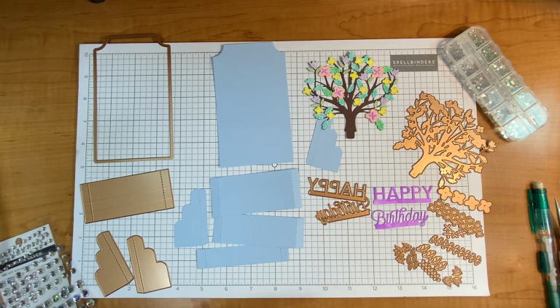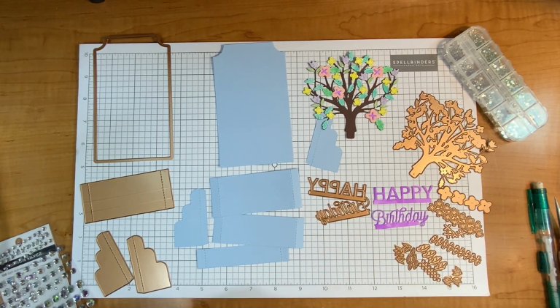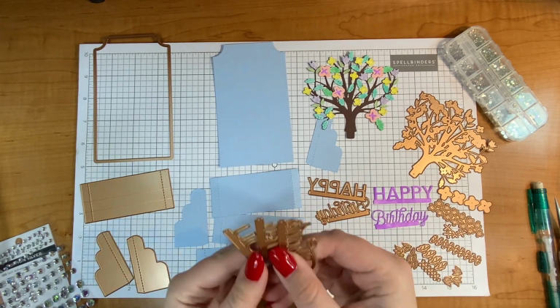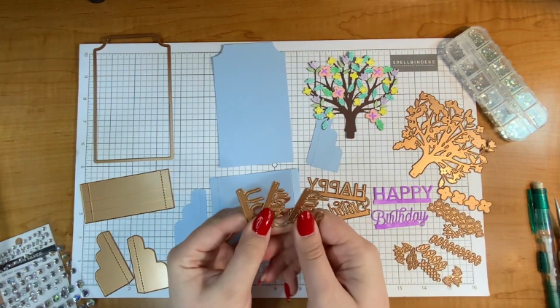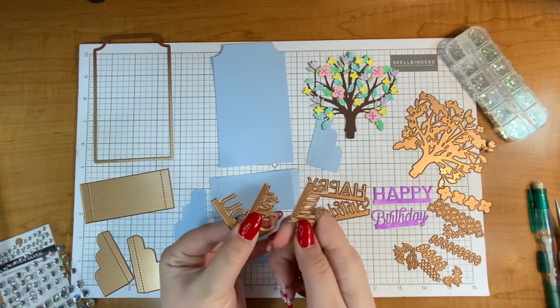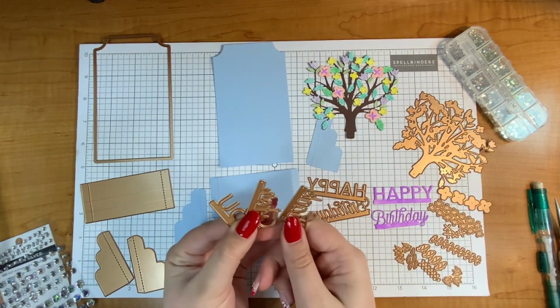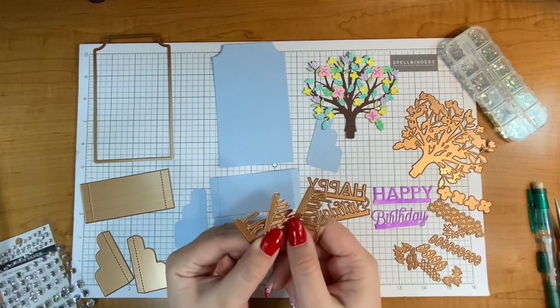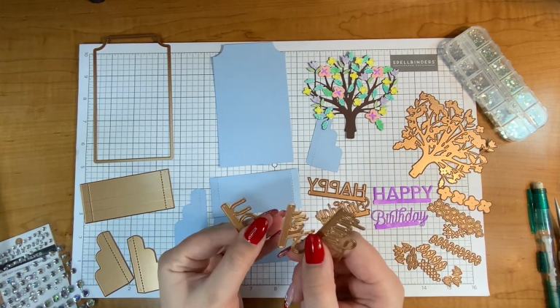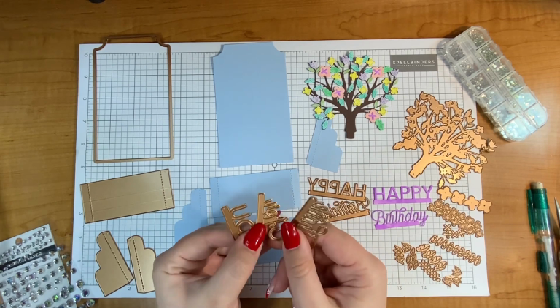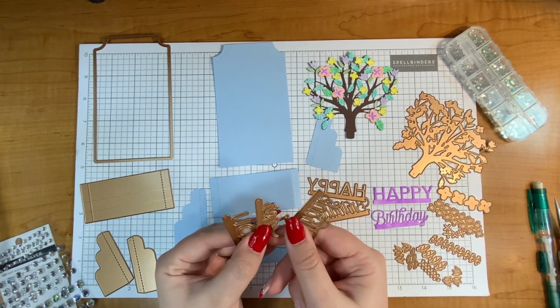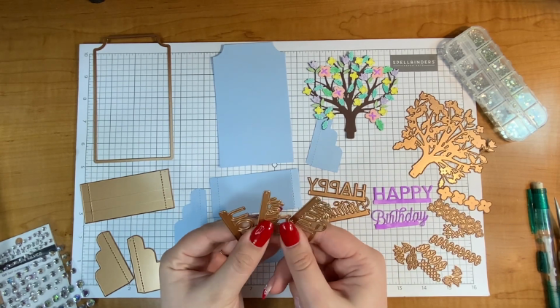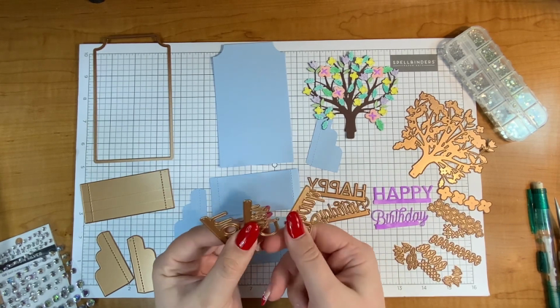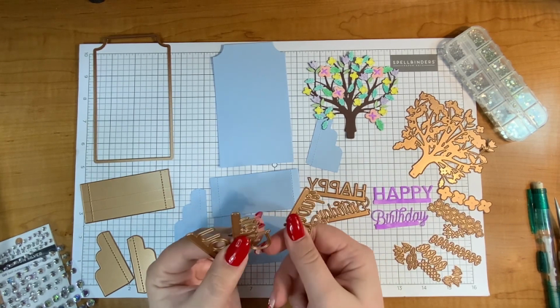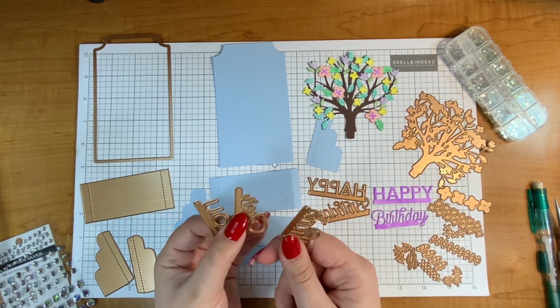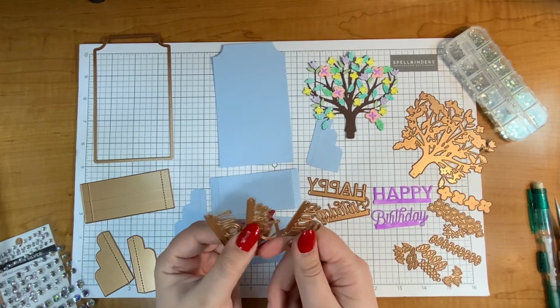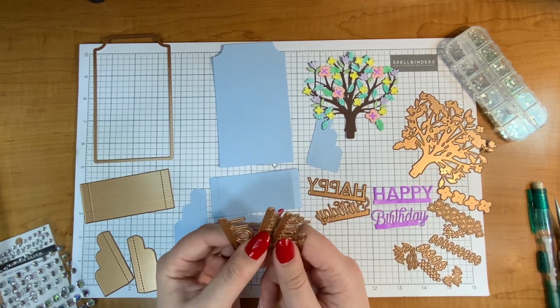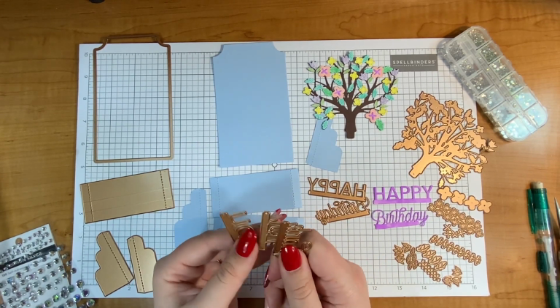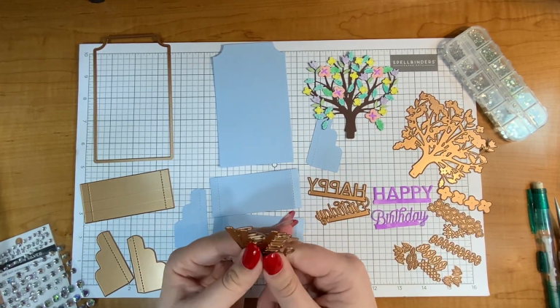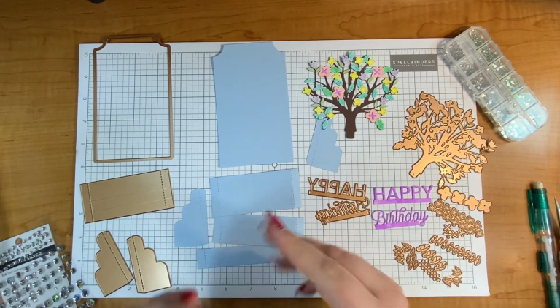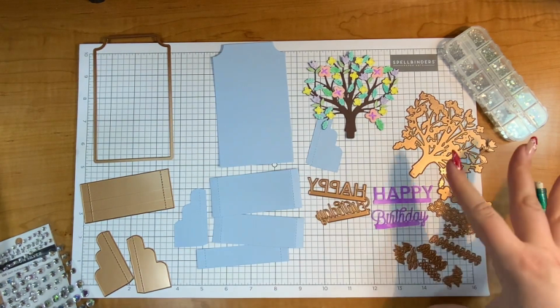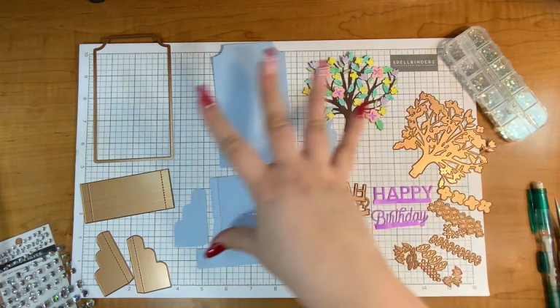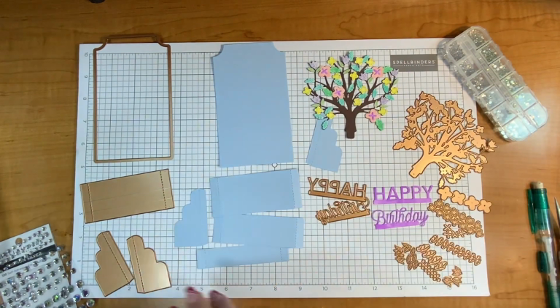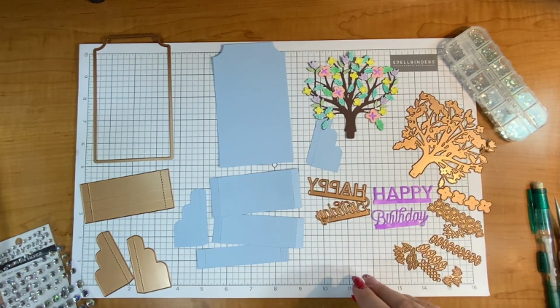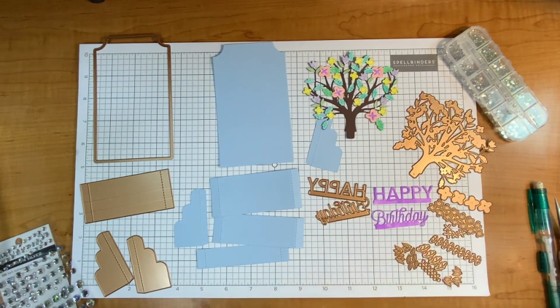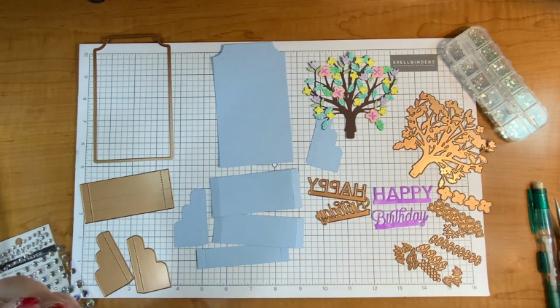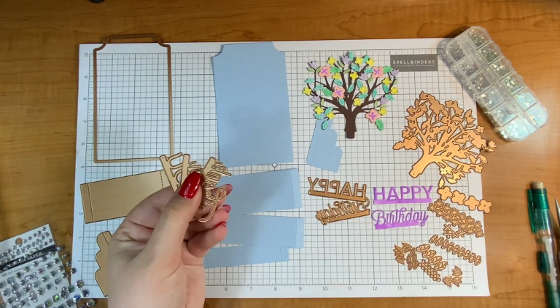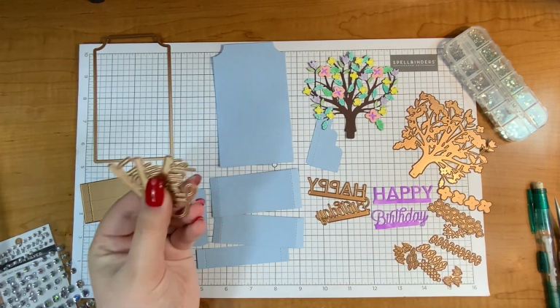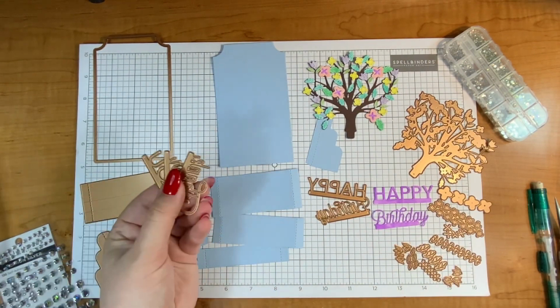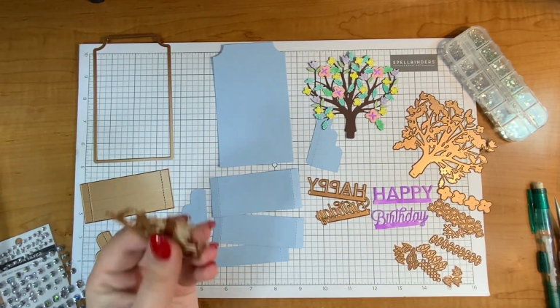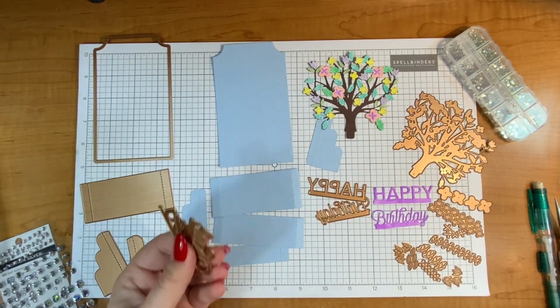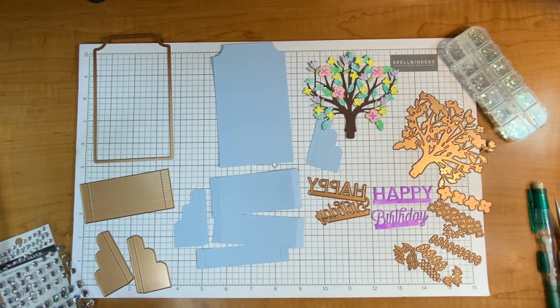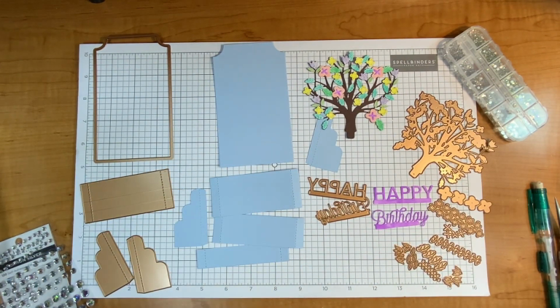Those three are add-ons so you have to purchase those separately. I will link the large die of the month in the description and I will link the add-on in the description as well.